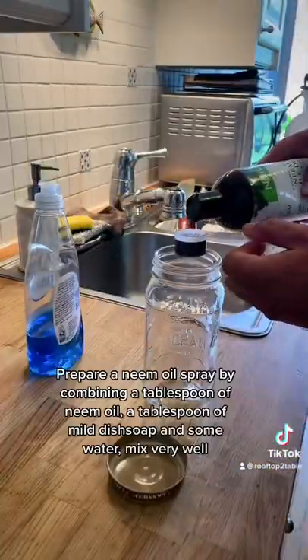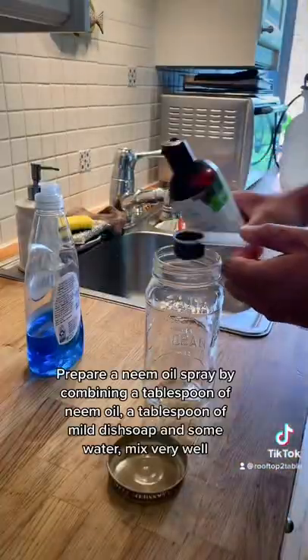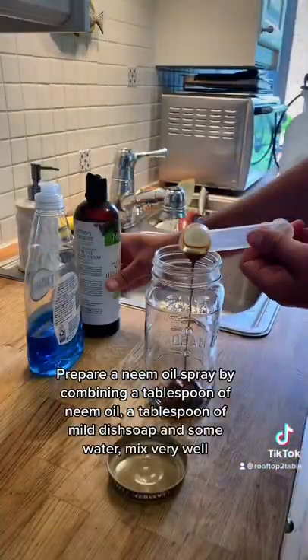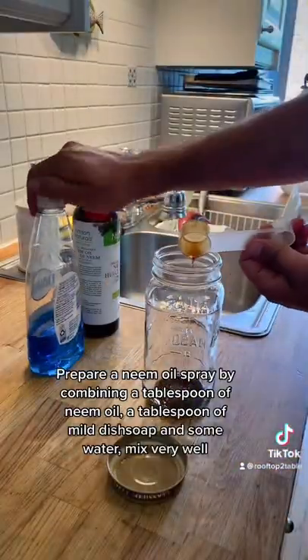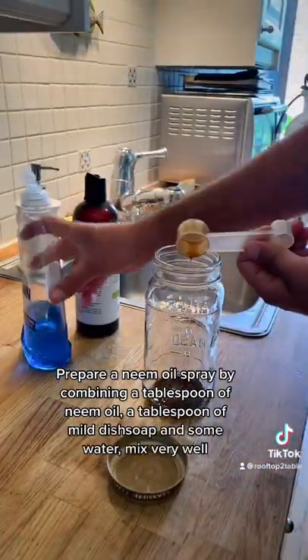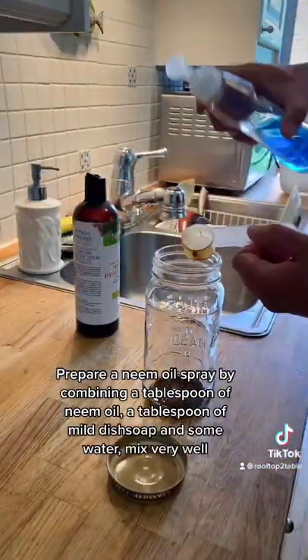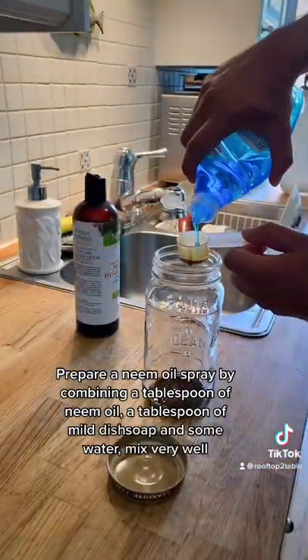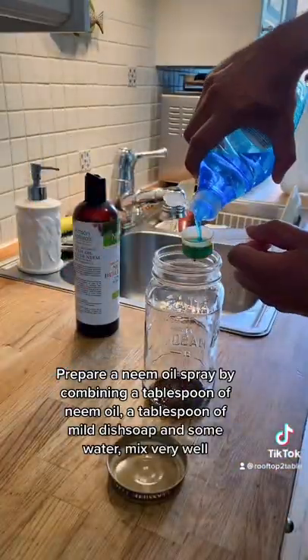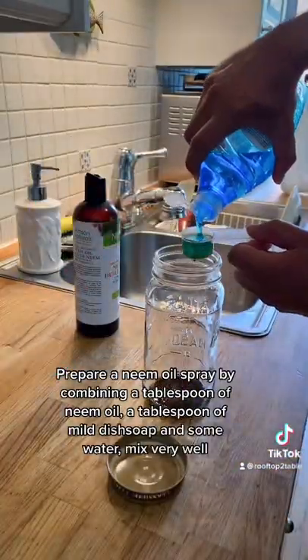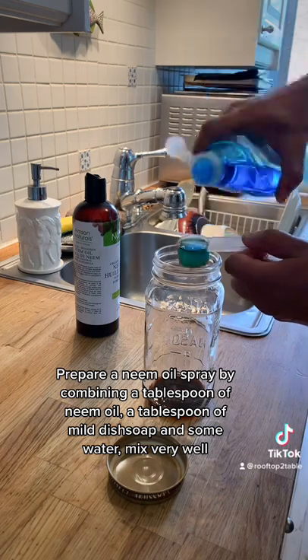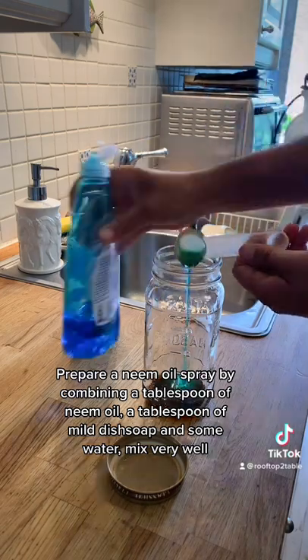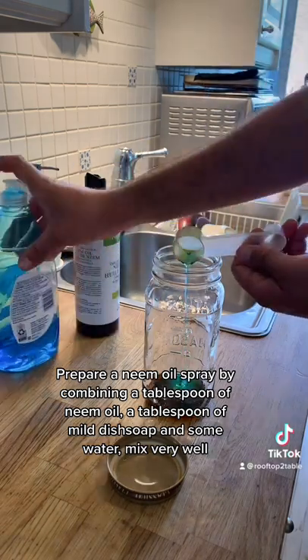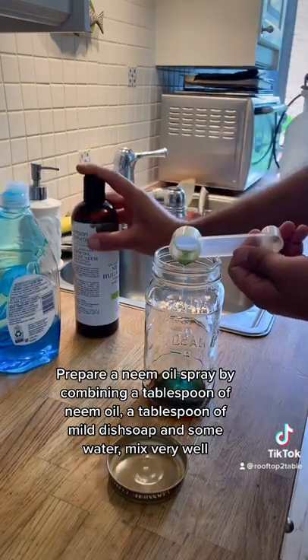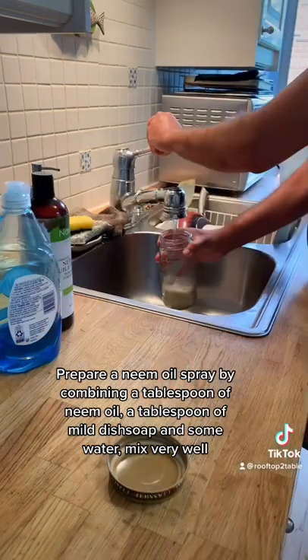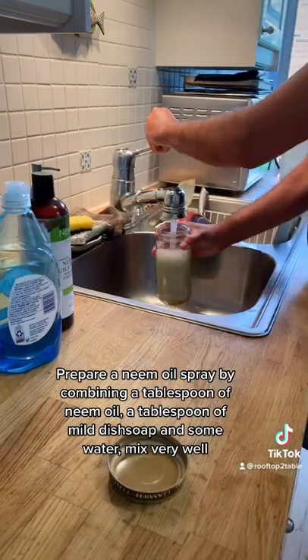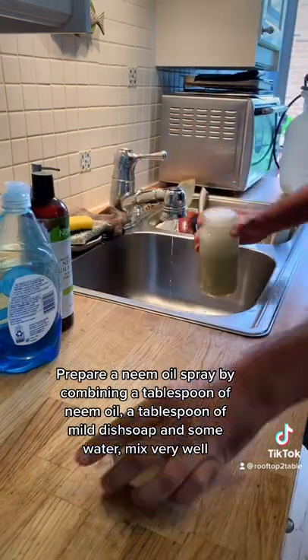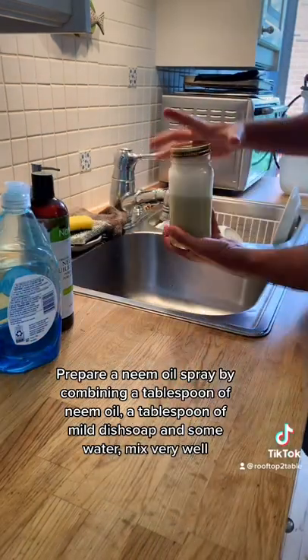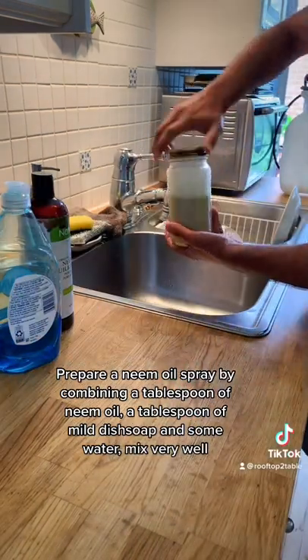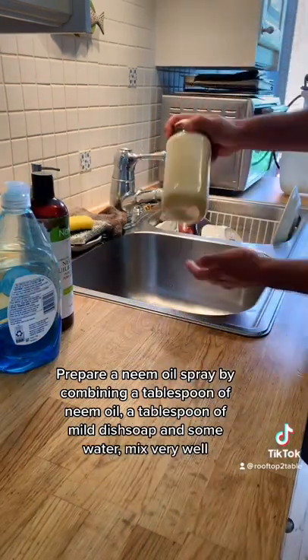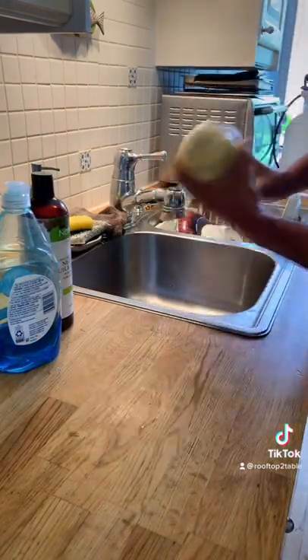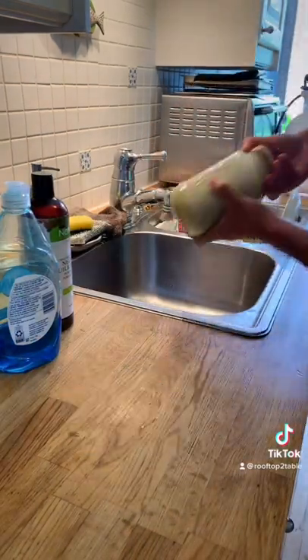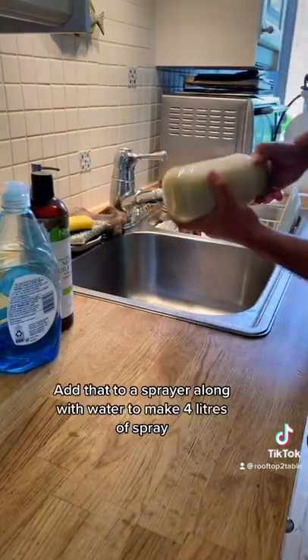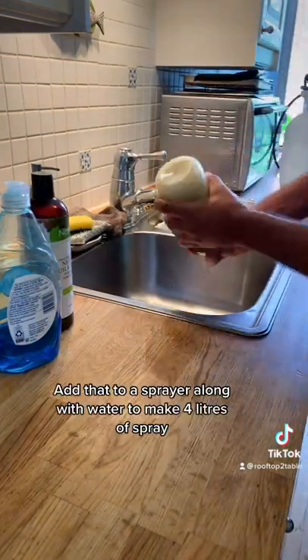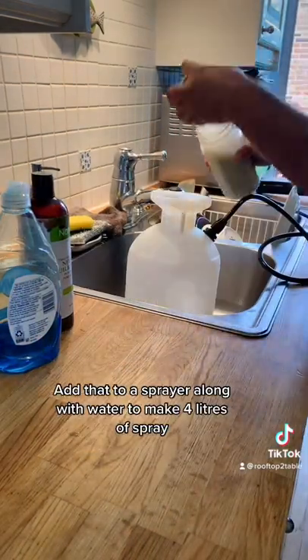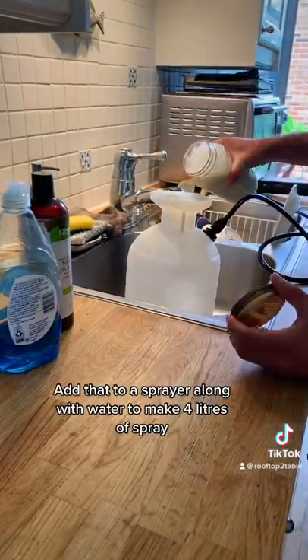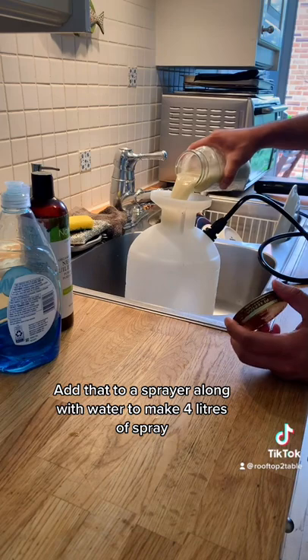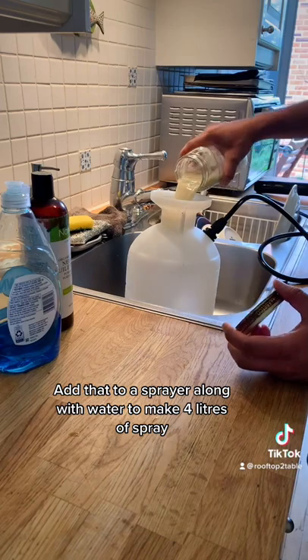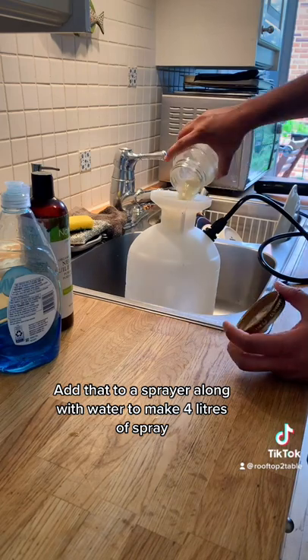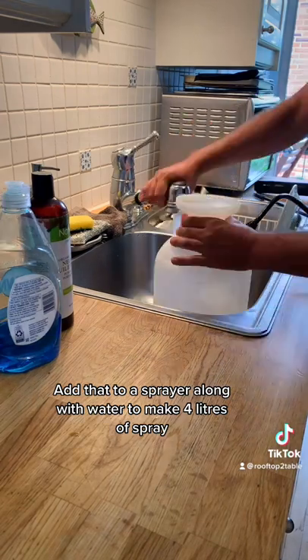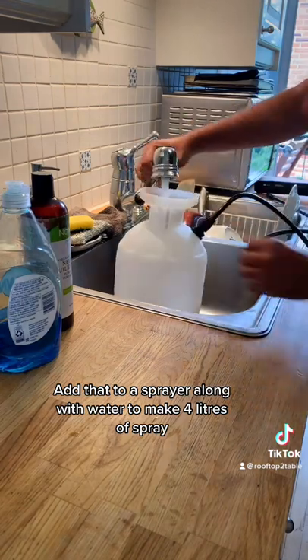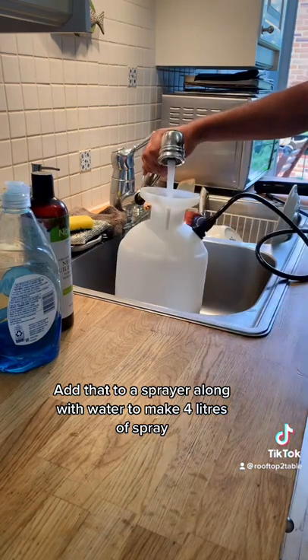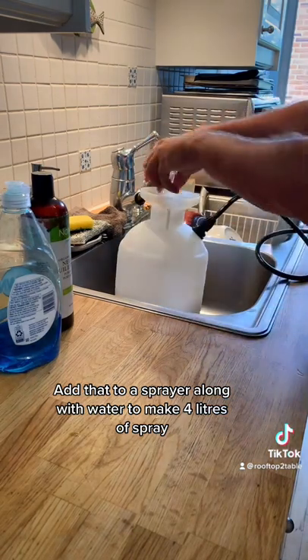Prepare a neem oil spray by combining a tablespoon of neem oil, a tablespoon of mild dish soap, and some water. Mix very well. Add that to a sprayer along with water to make four liters of spray.